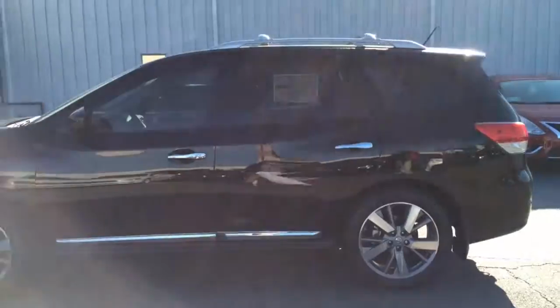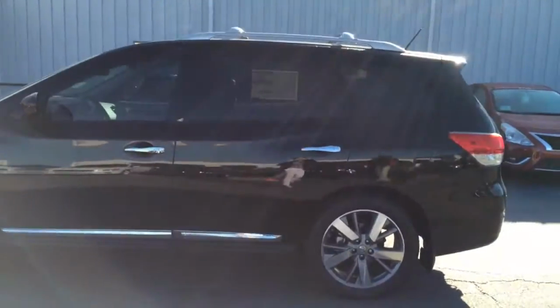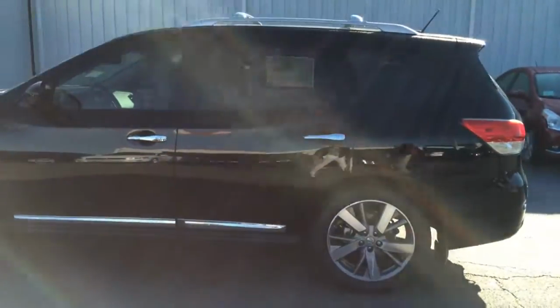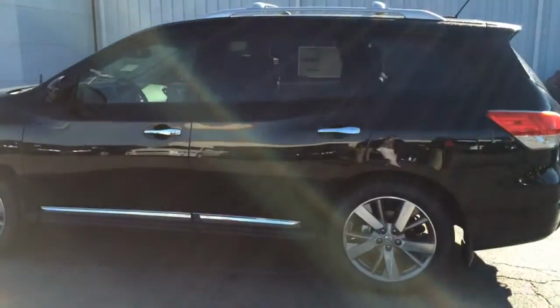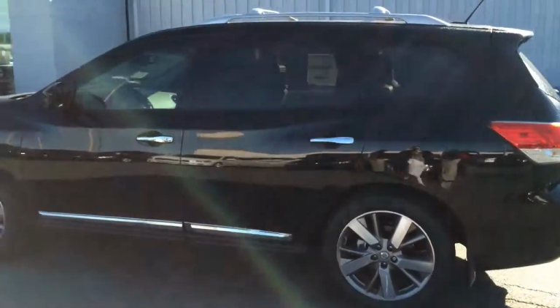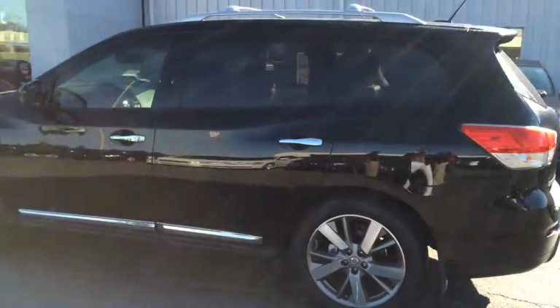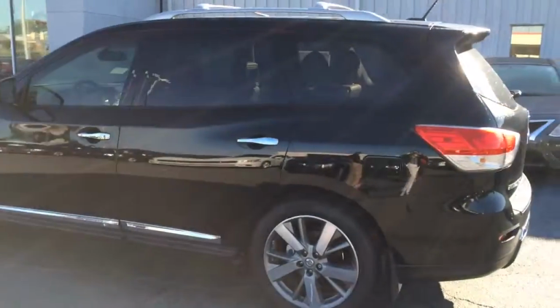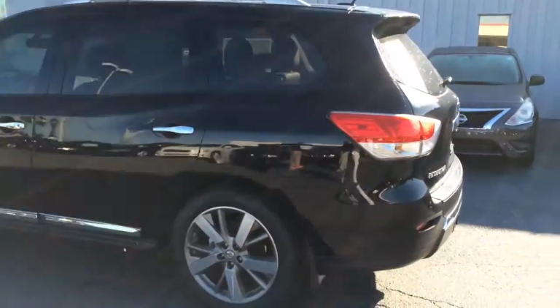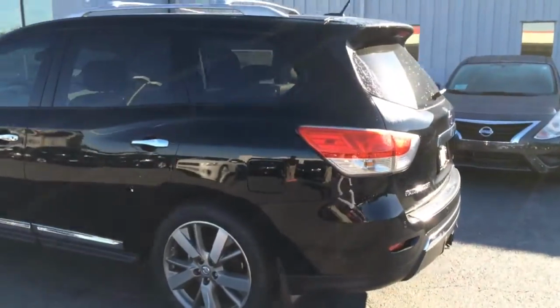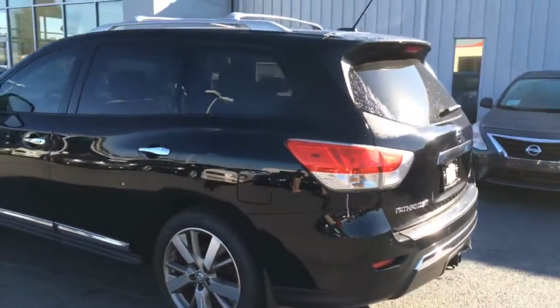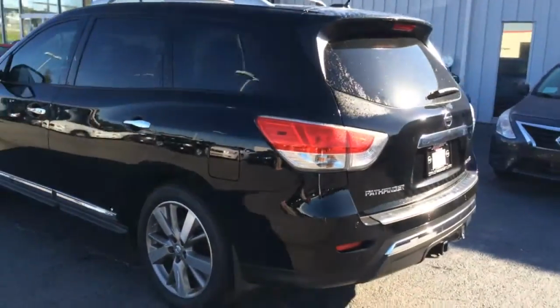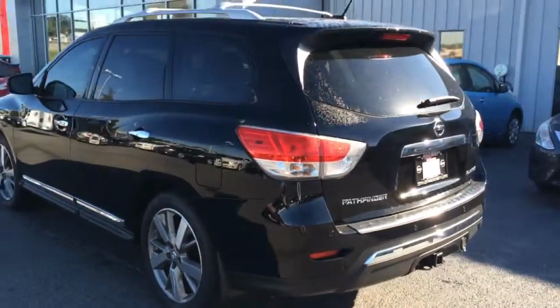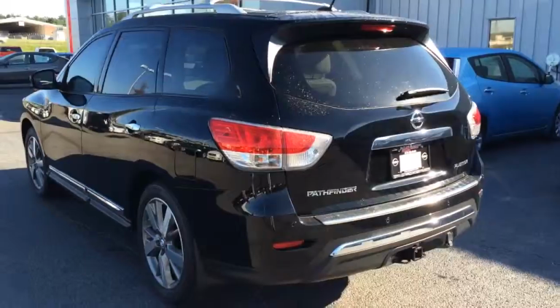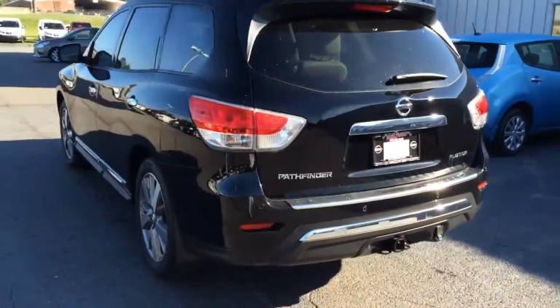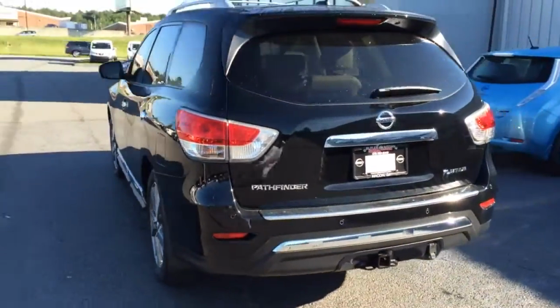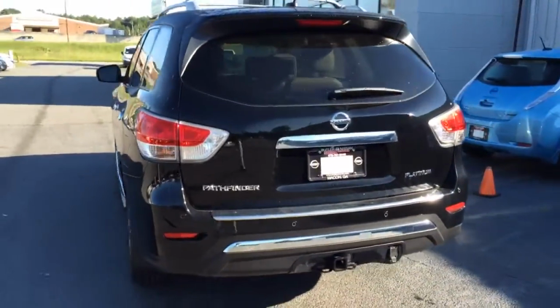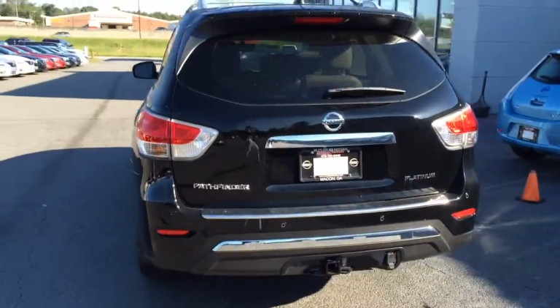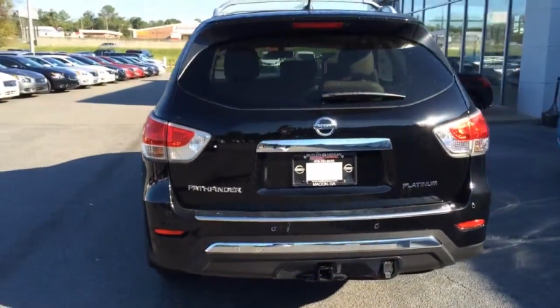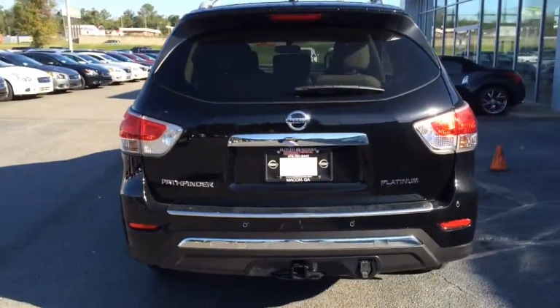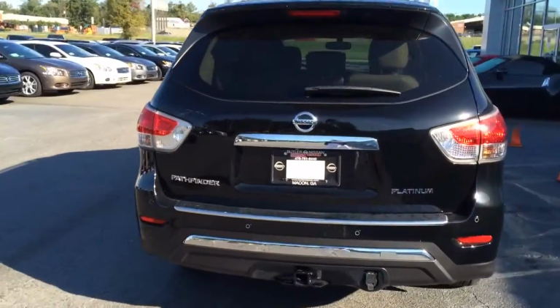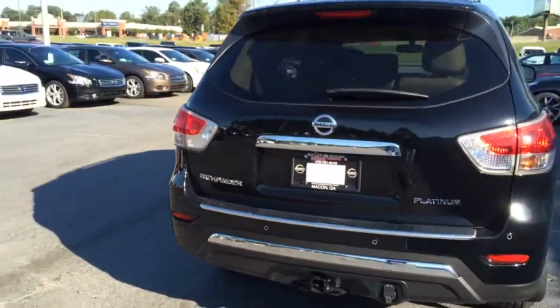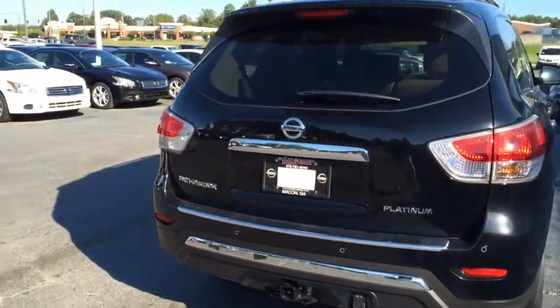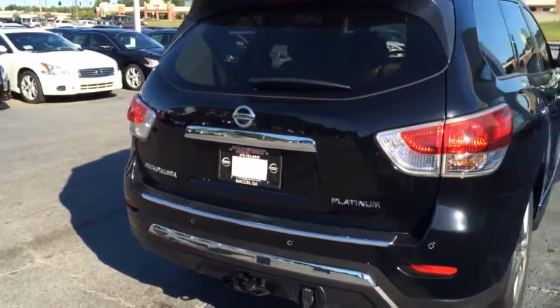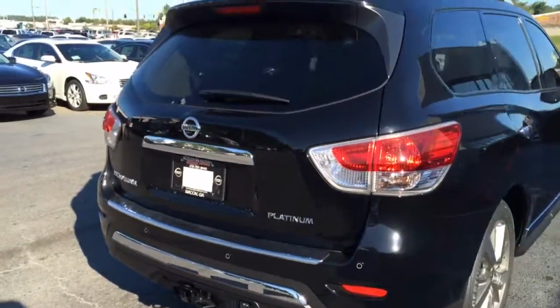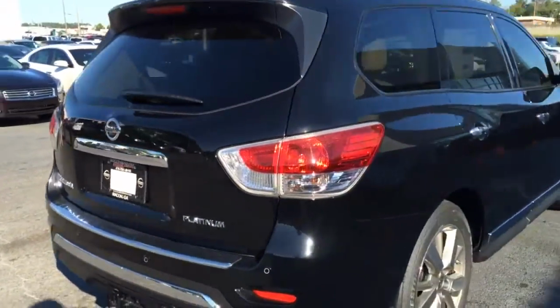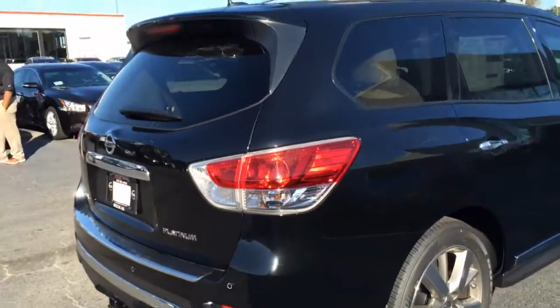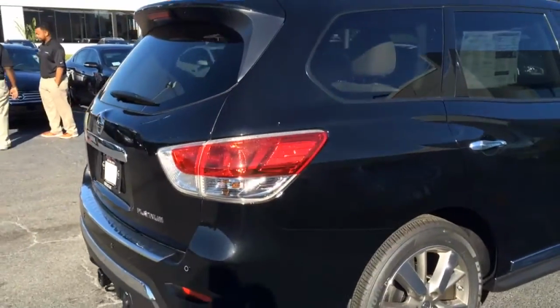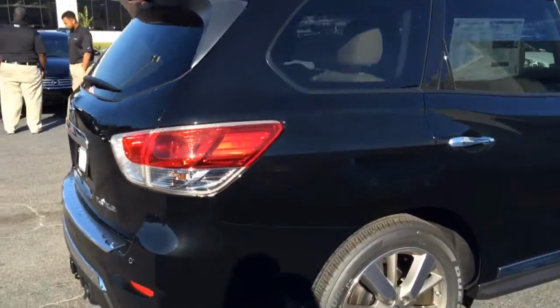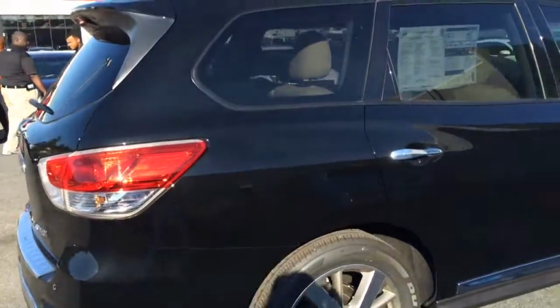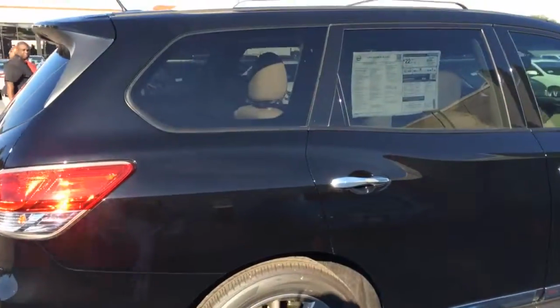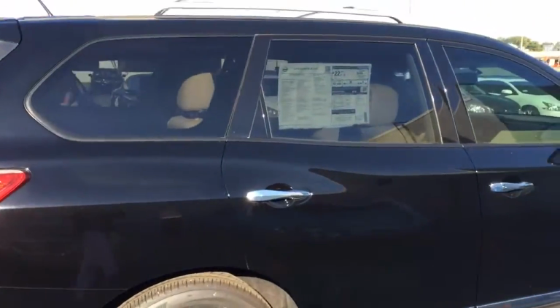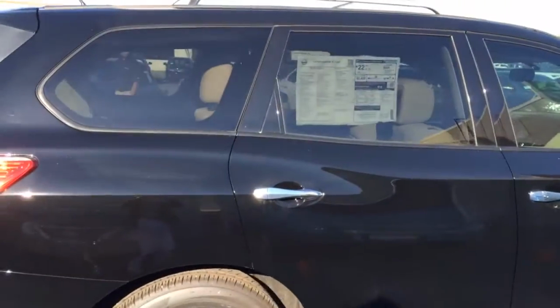As you can see, it is black and it is a 2014 Pathfinder Platinum. It is a beautiful, beautiful car and it's very popular.